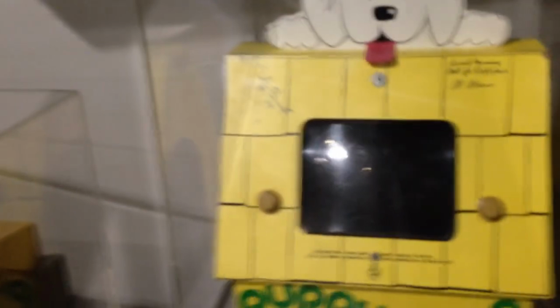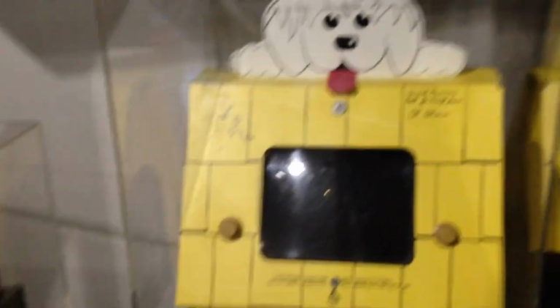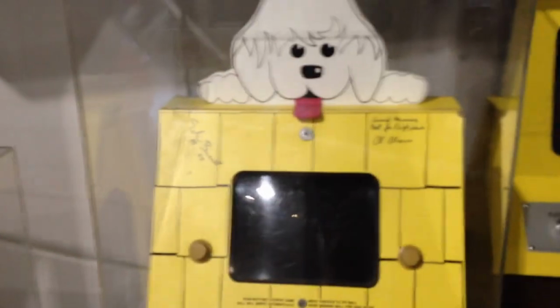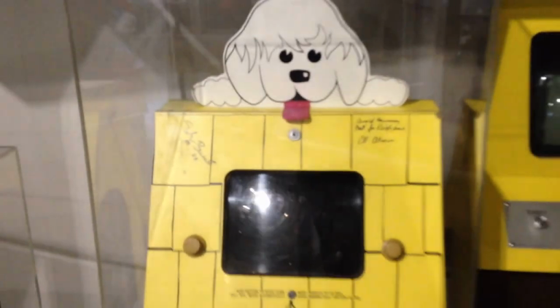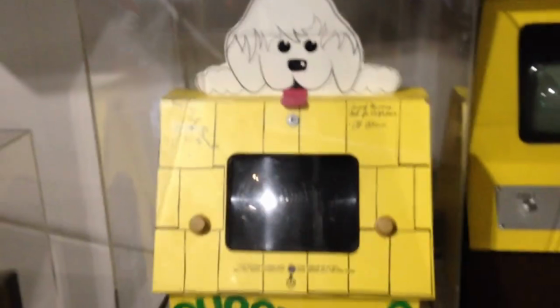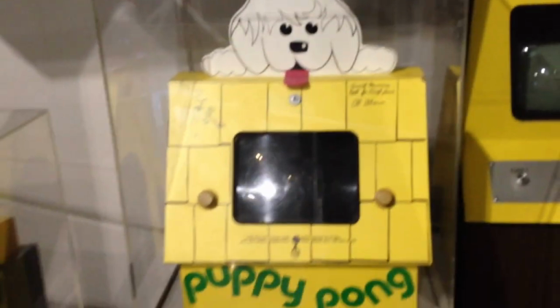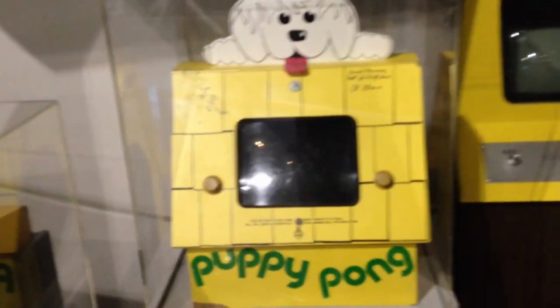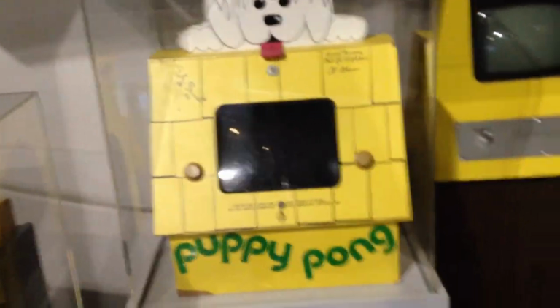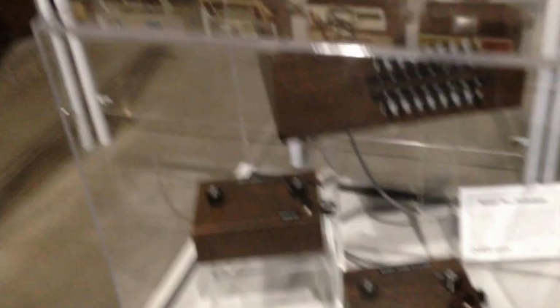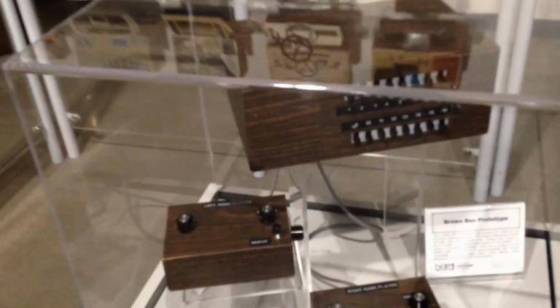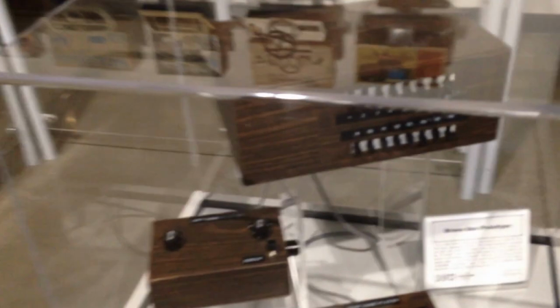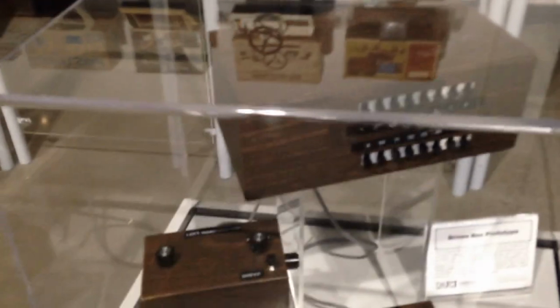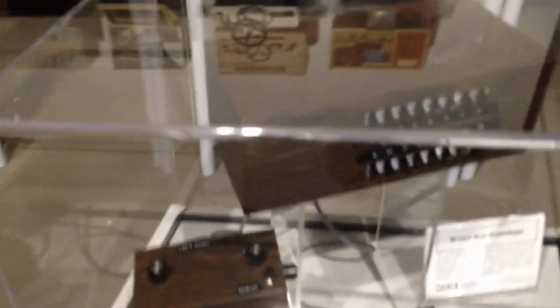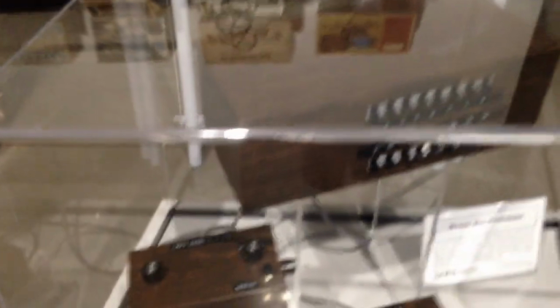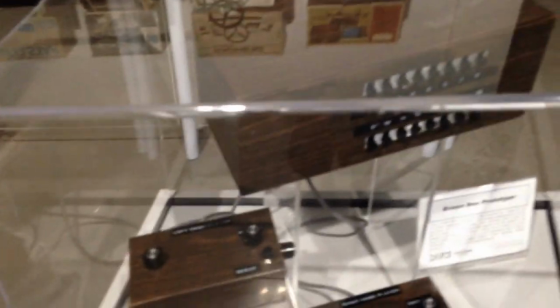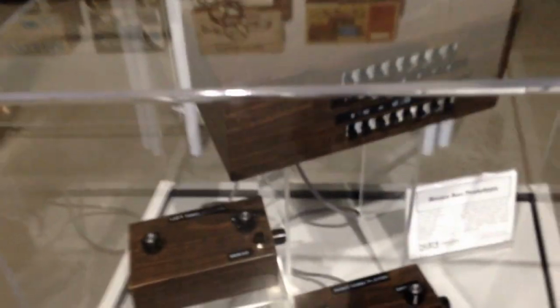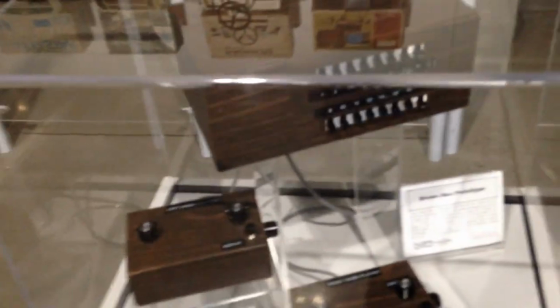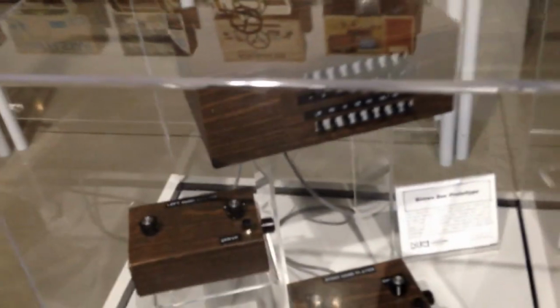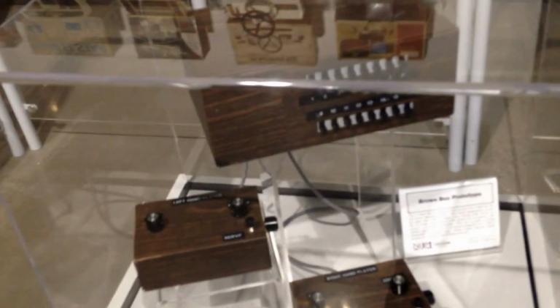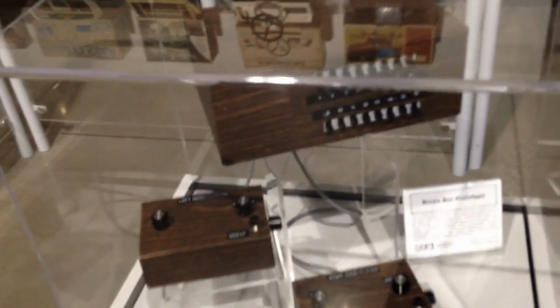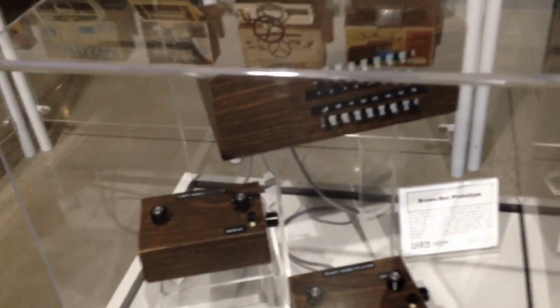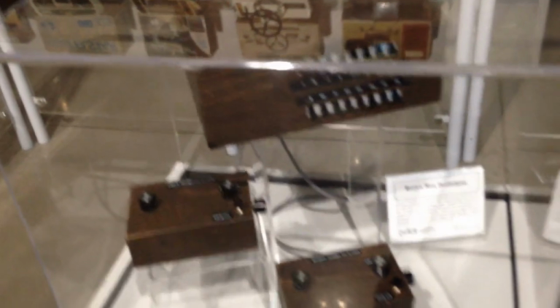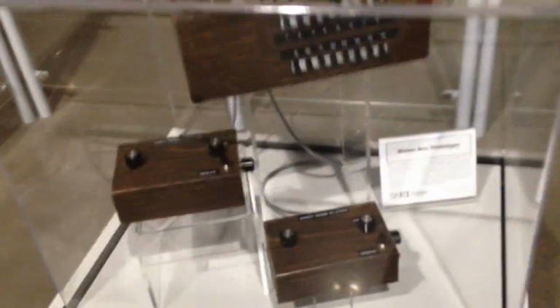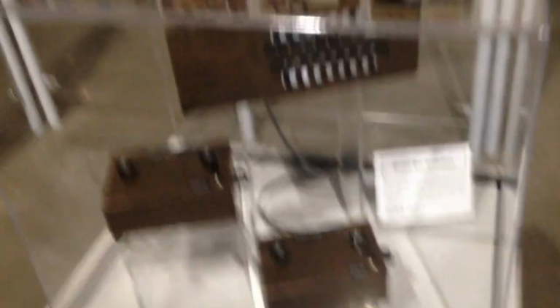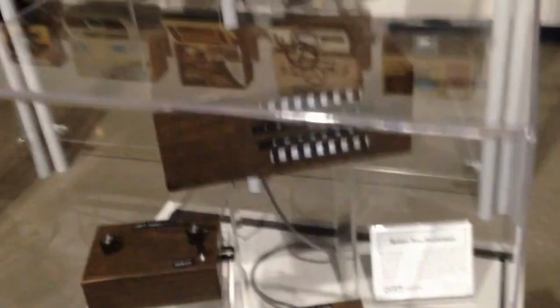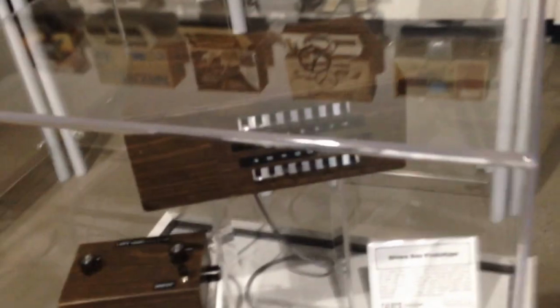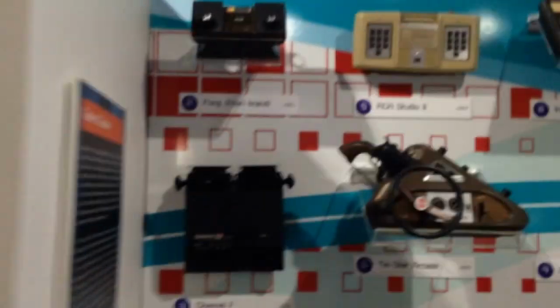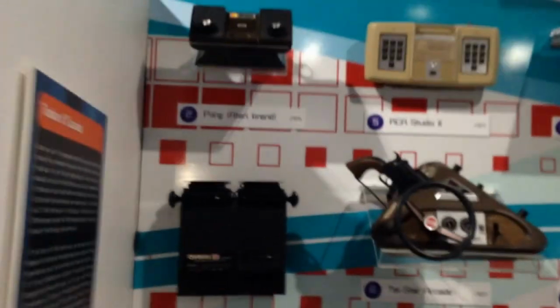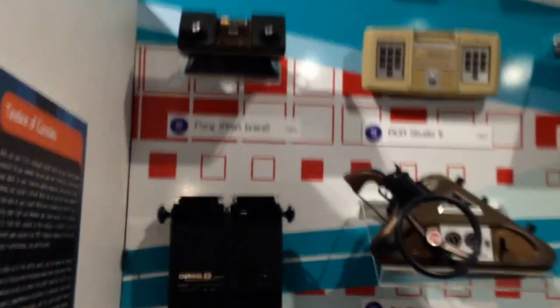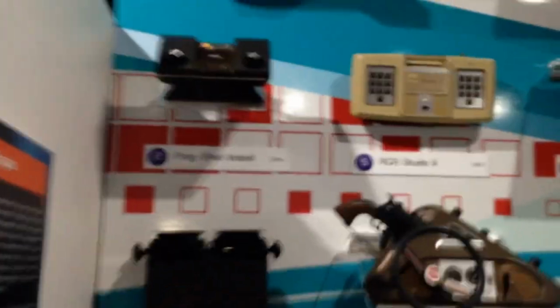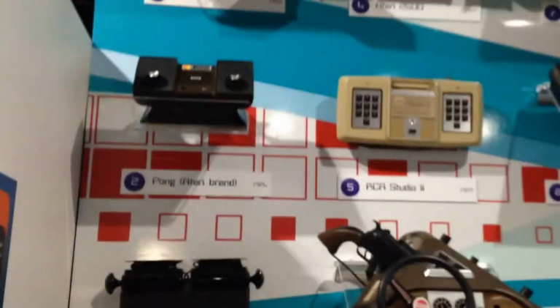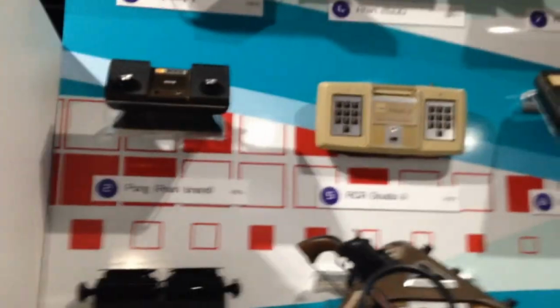There's Puppy Pong, very rare. The brown box prototype, created by Ralph Baer, which eventually became the Magnavox Odyssey. And the console timeline.